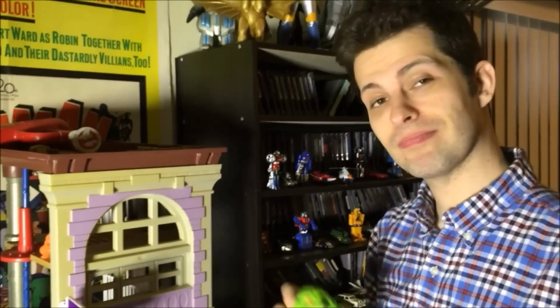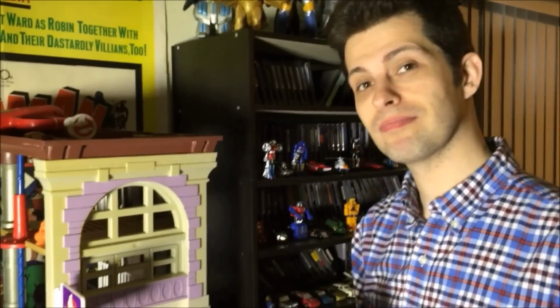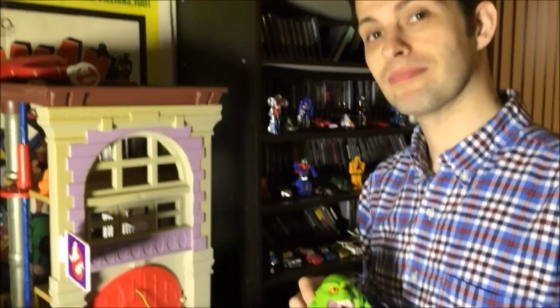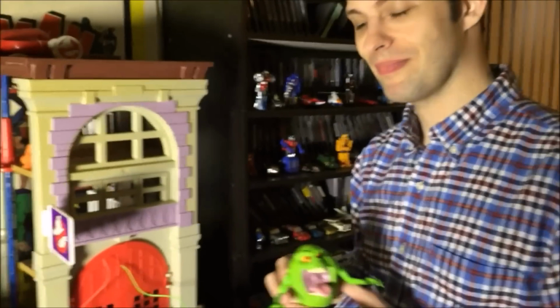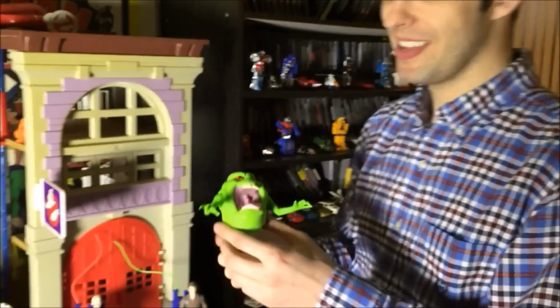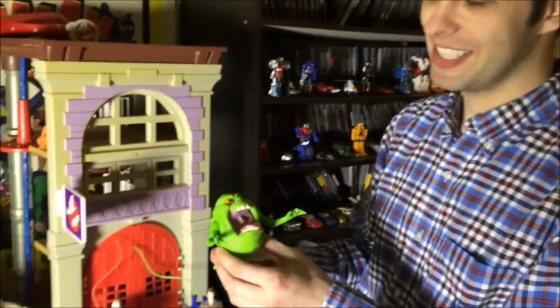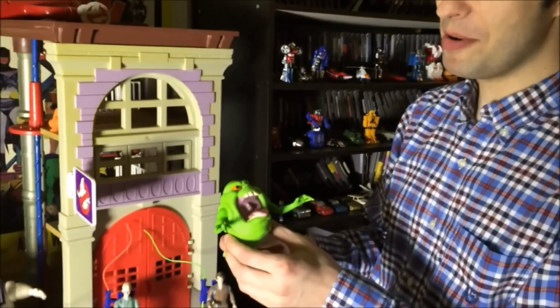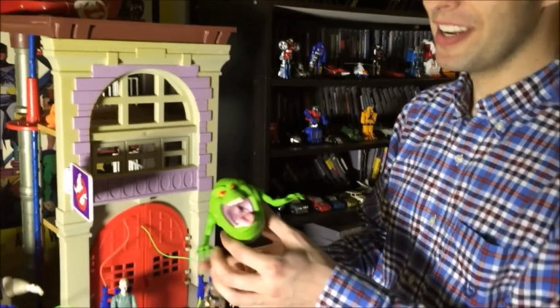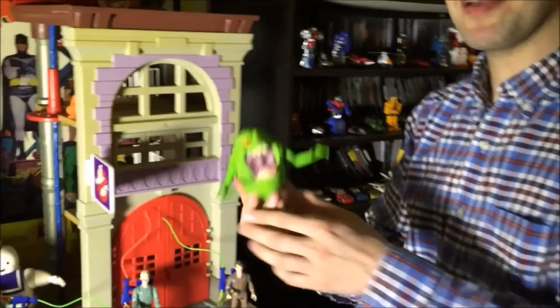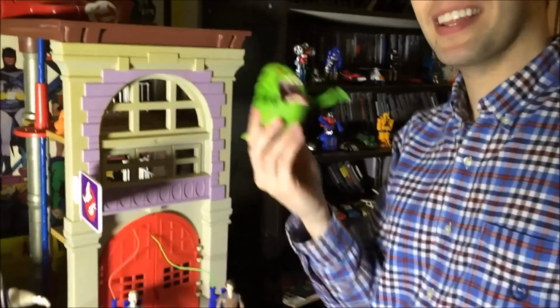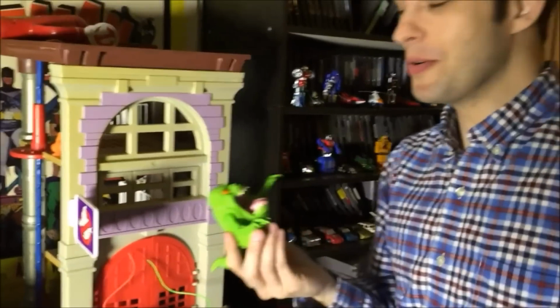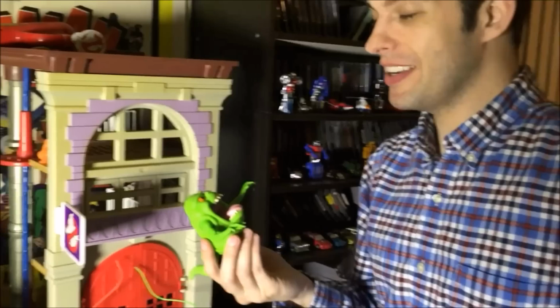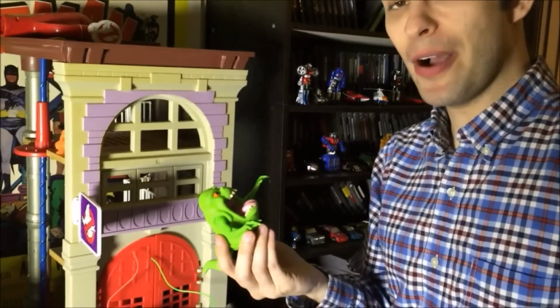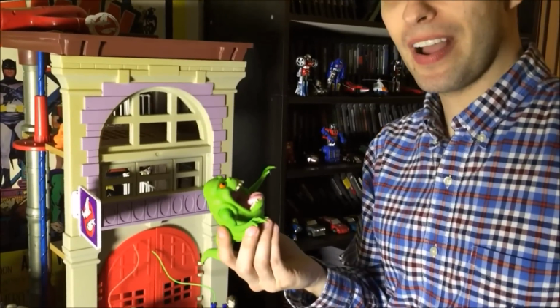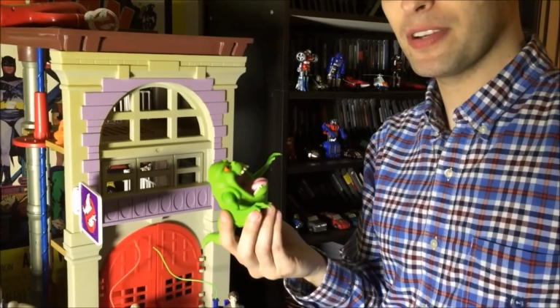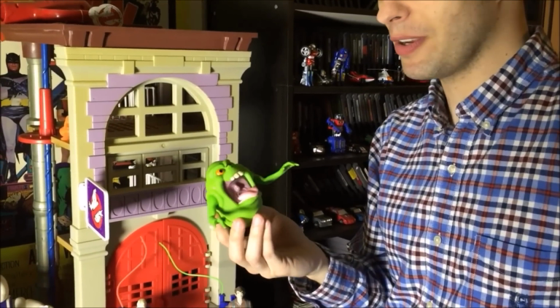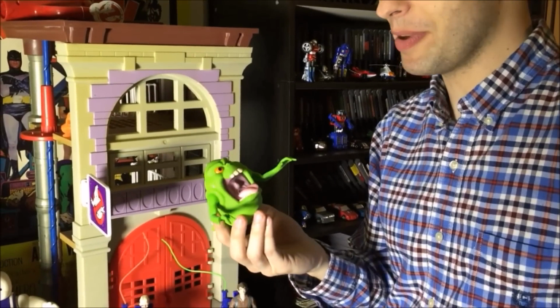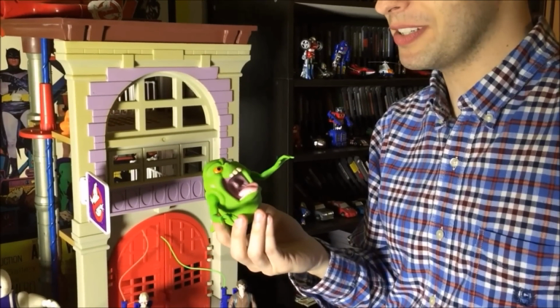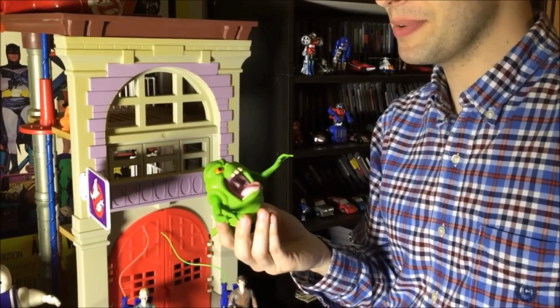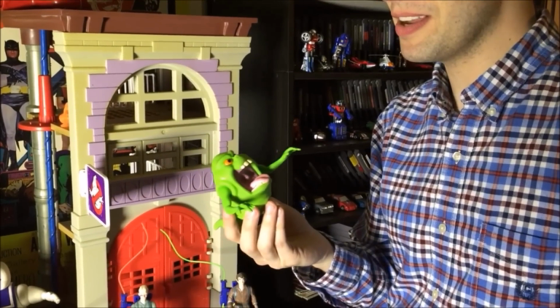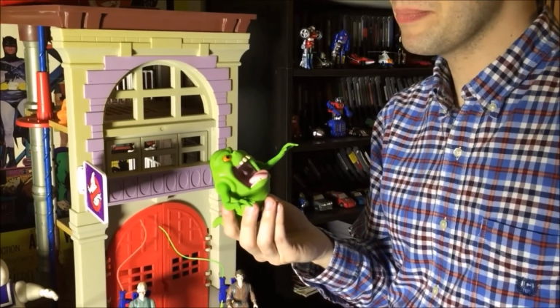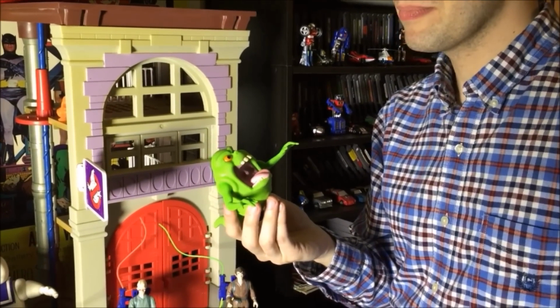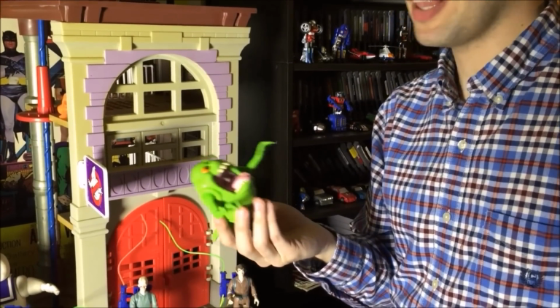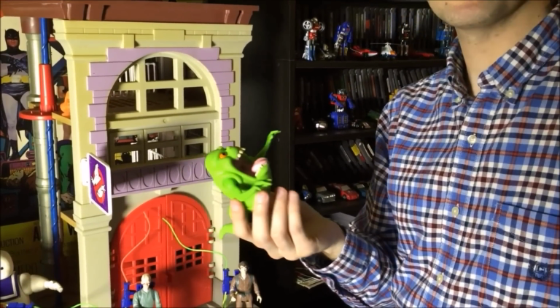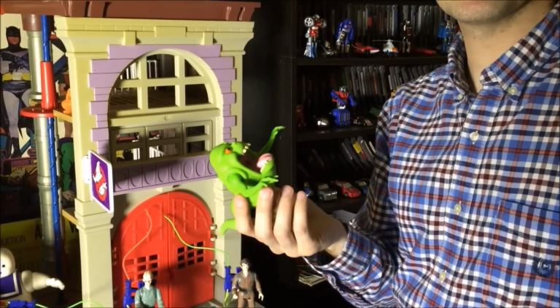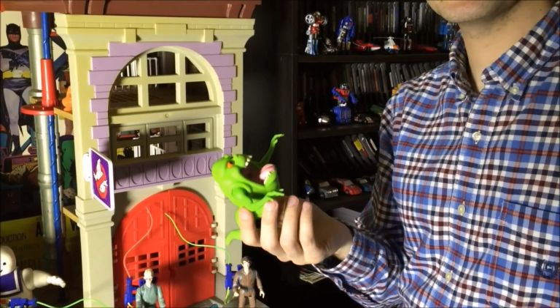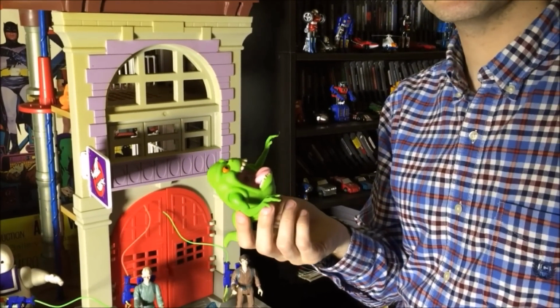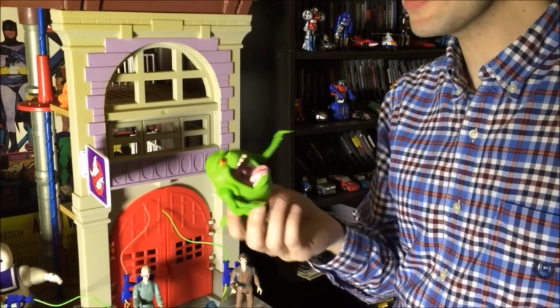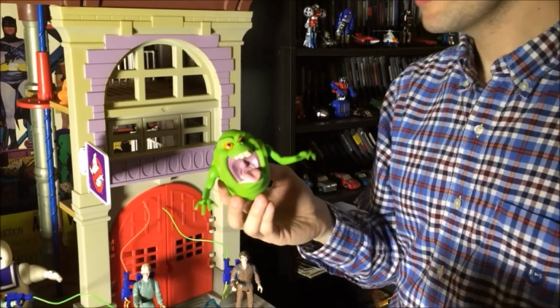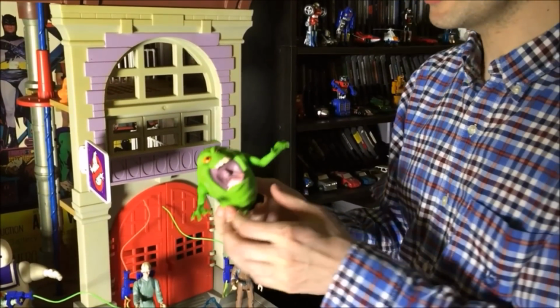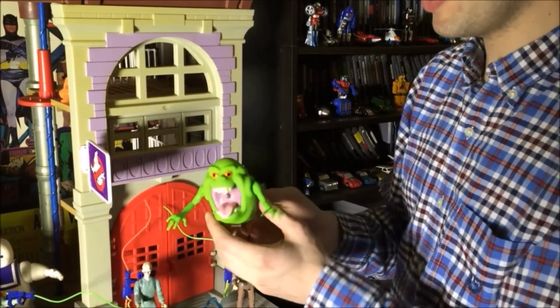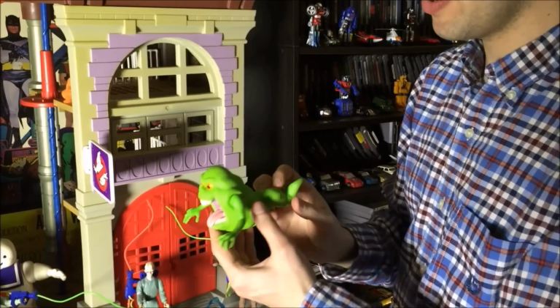And there's Slimer! Slimer had his own show after the real Ghostbusters. It was Slimer and the real Ghostbusters or something? That was the spin-off show.